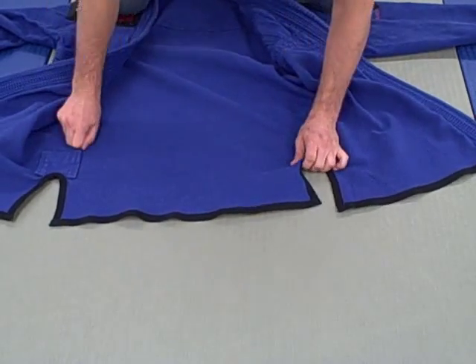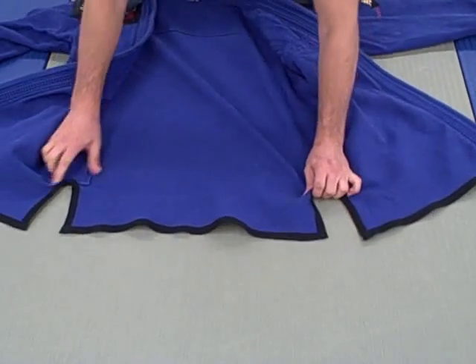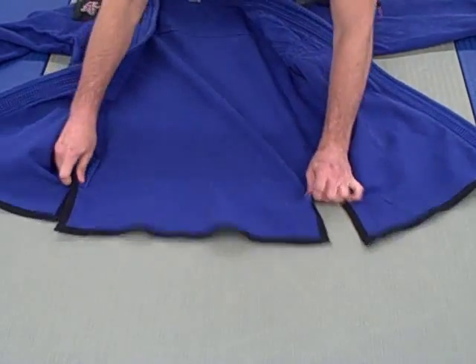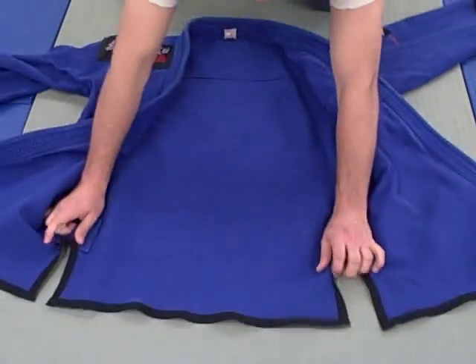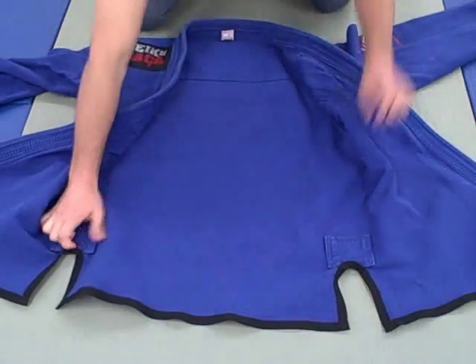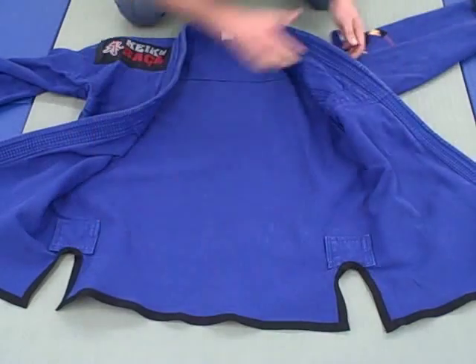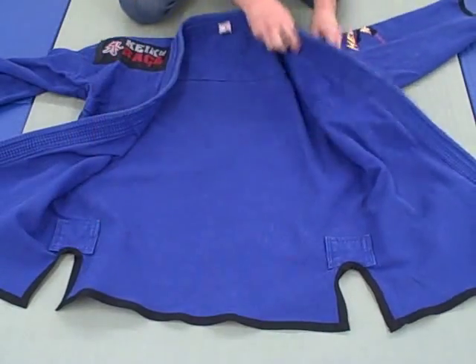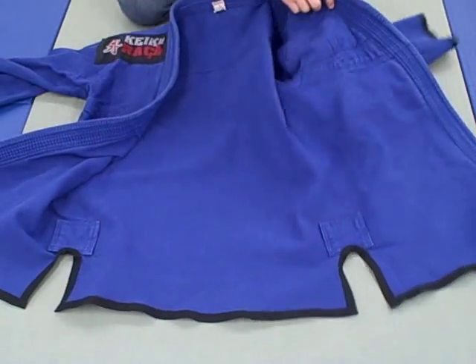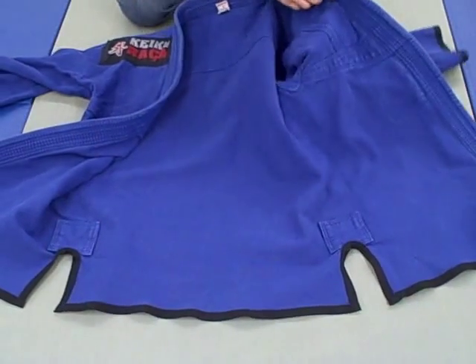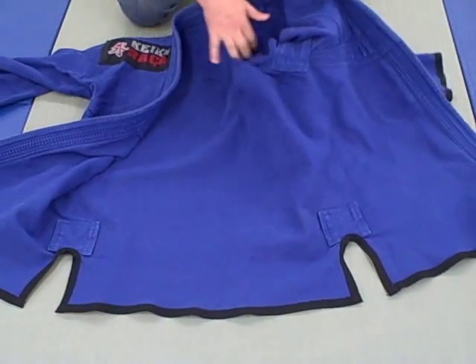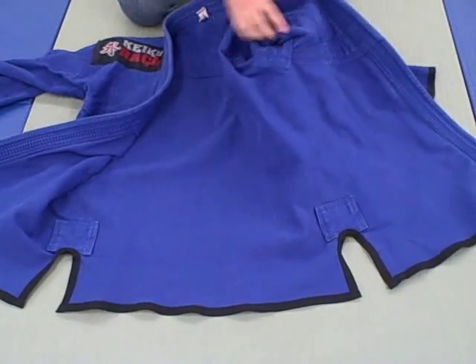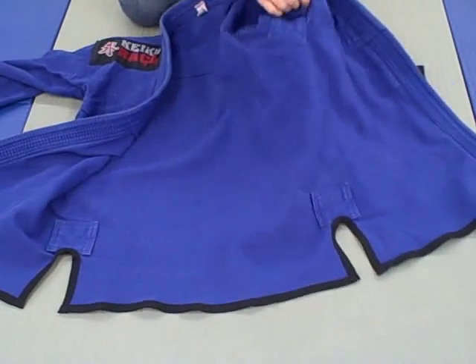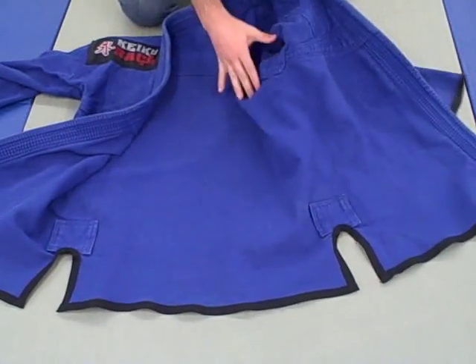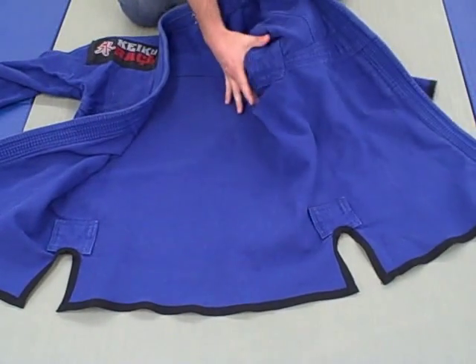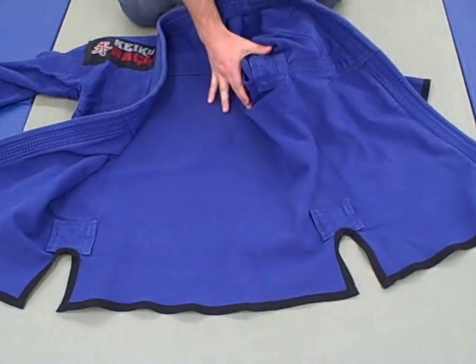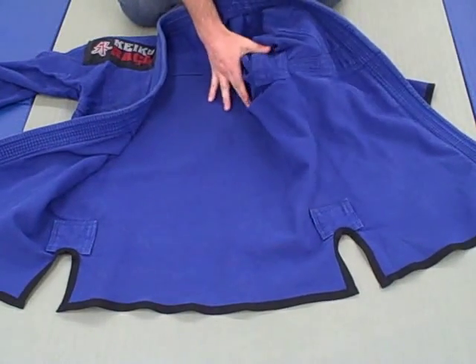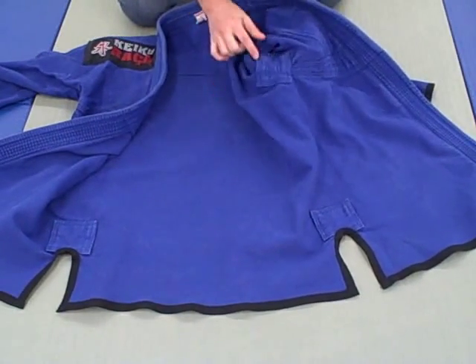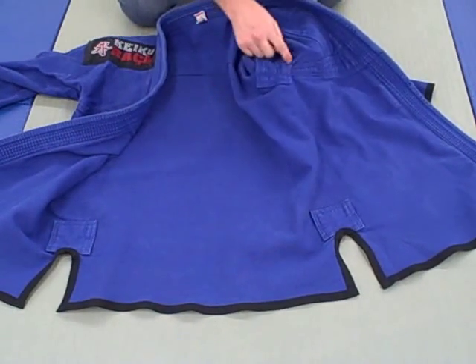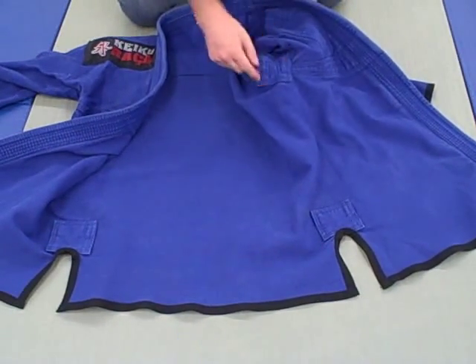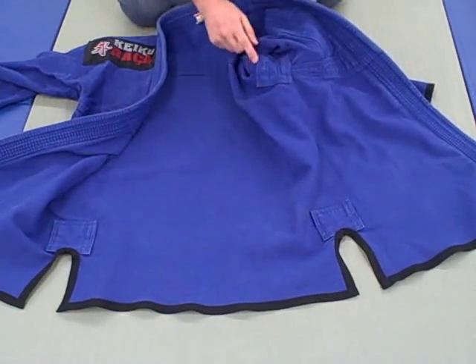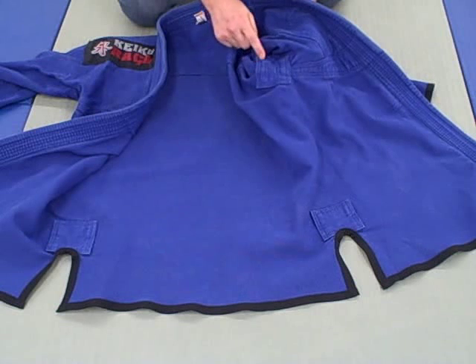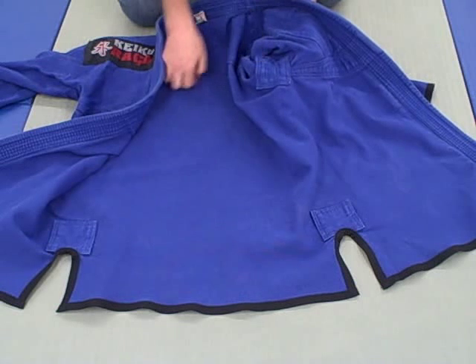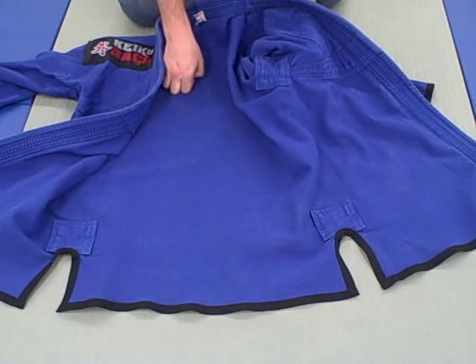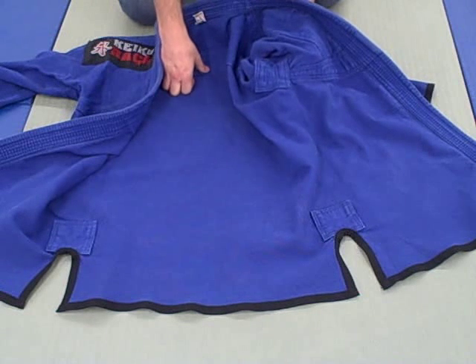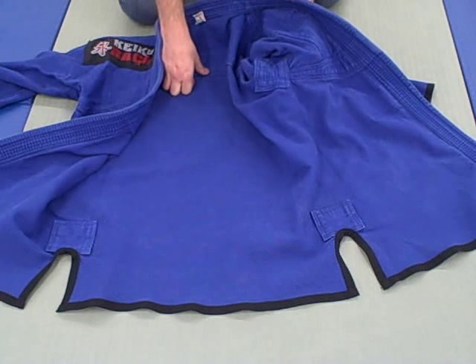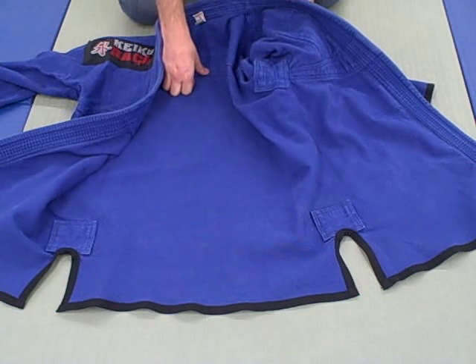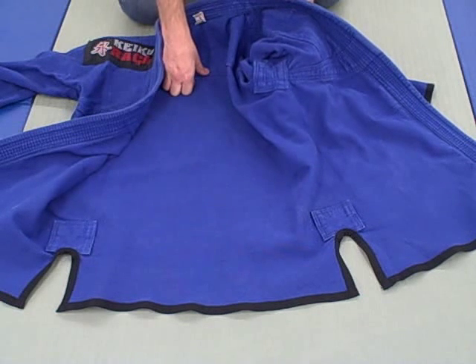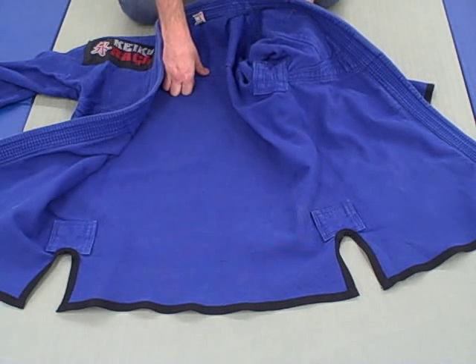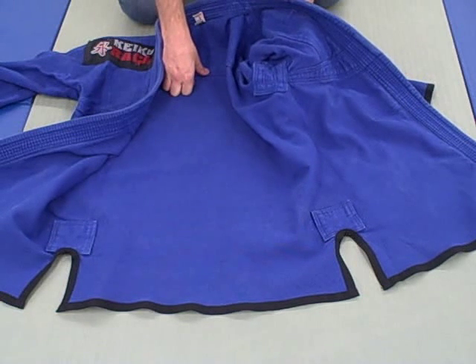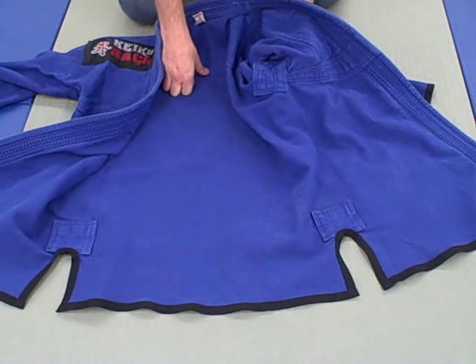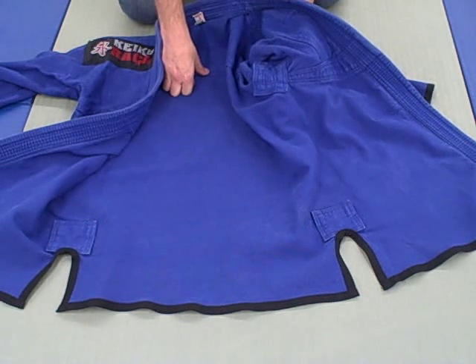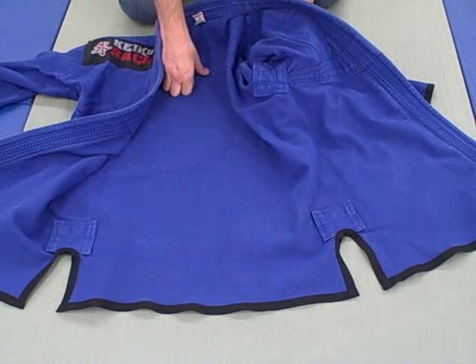Taking a peek at the armpit — this is probably one of the beefier armpit pieces I've seen on a gi. I wouldn't worry about the armpits blowing out on this model.